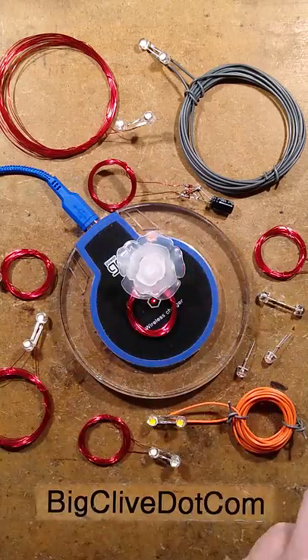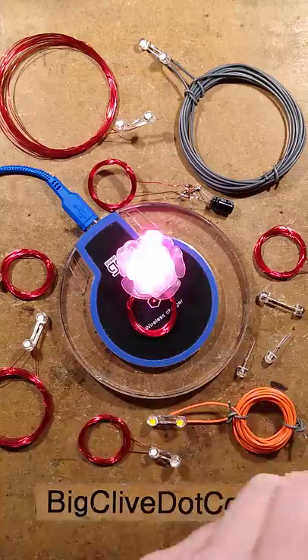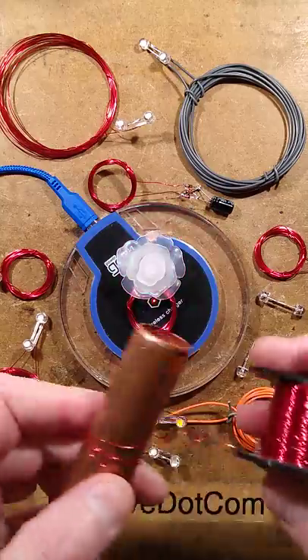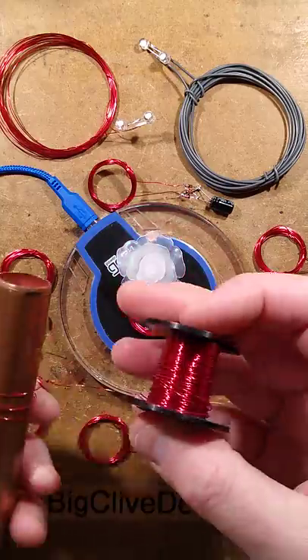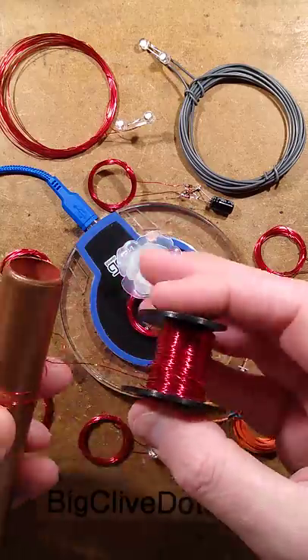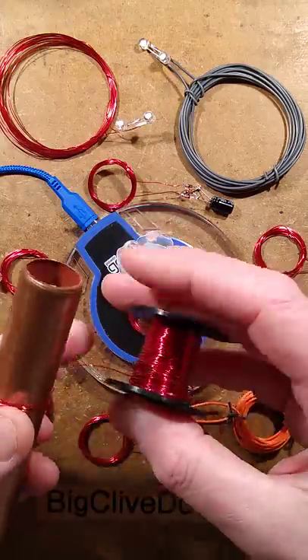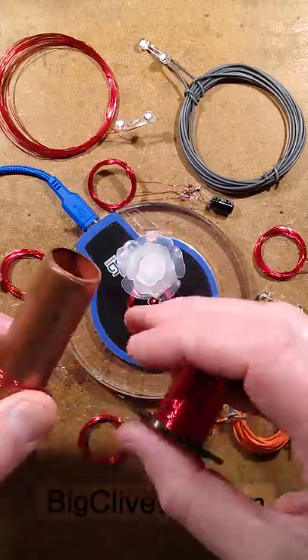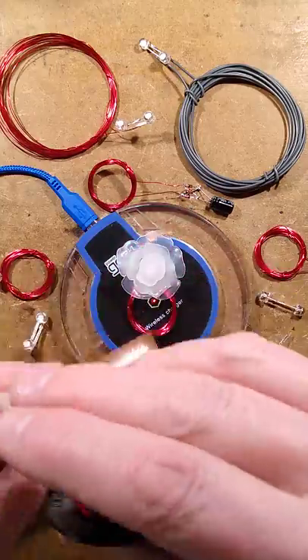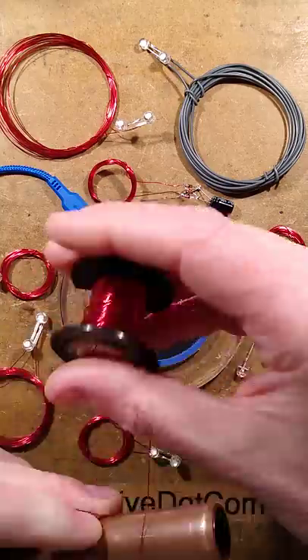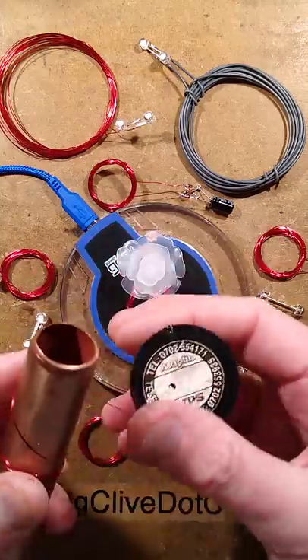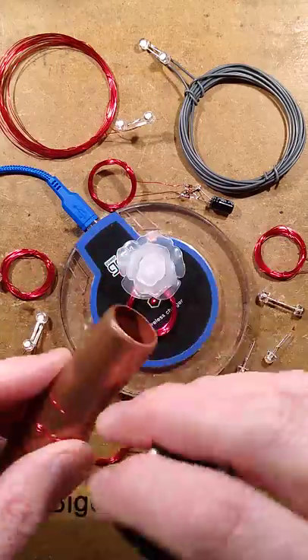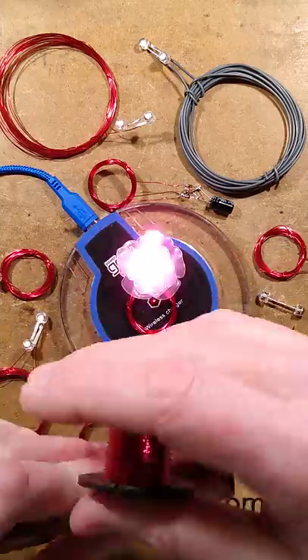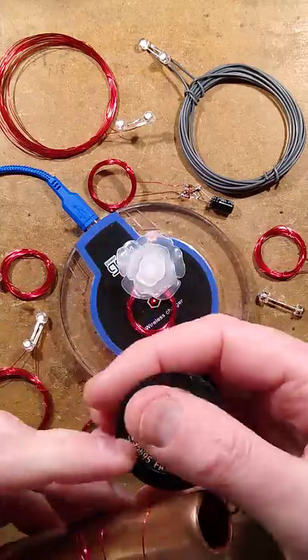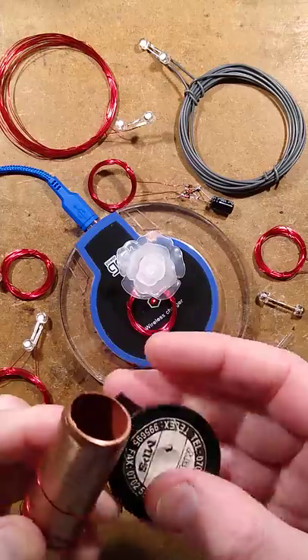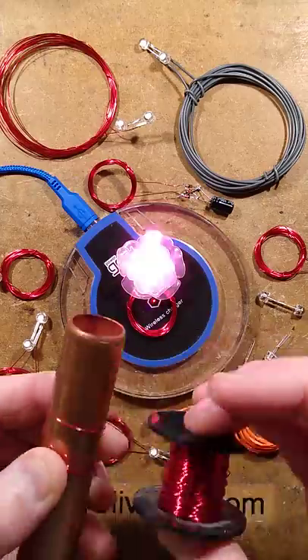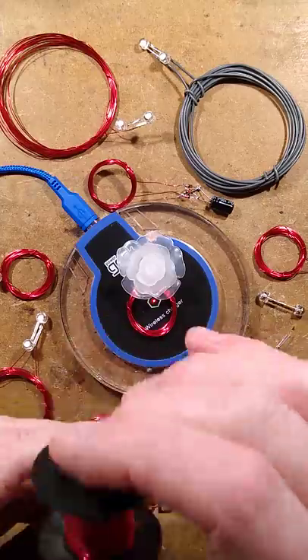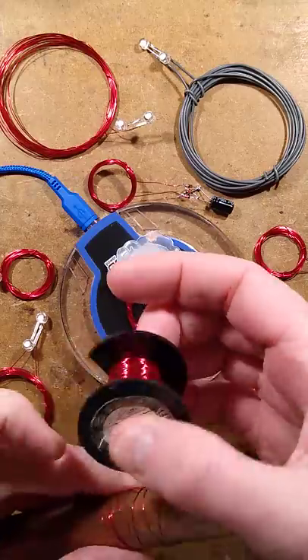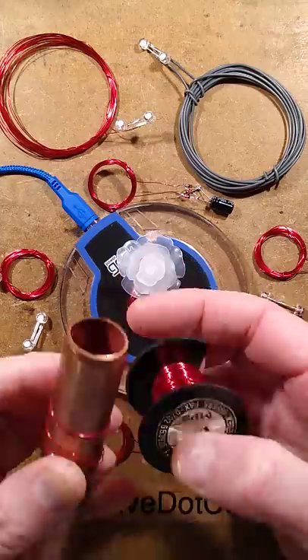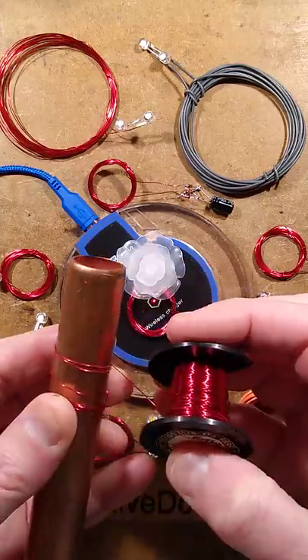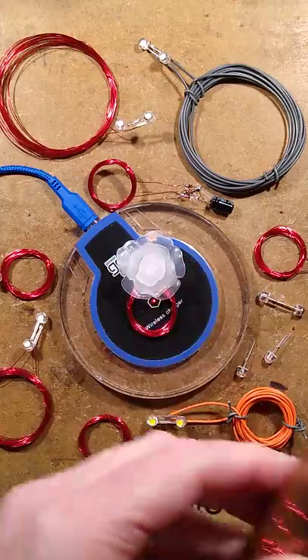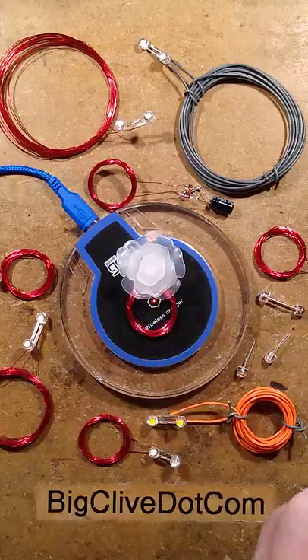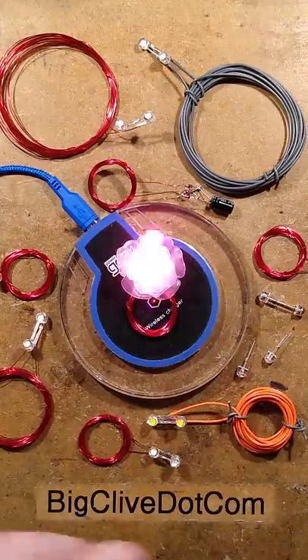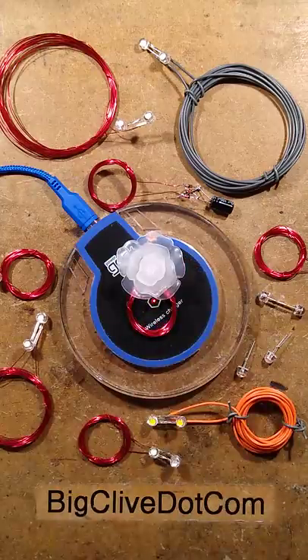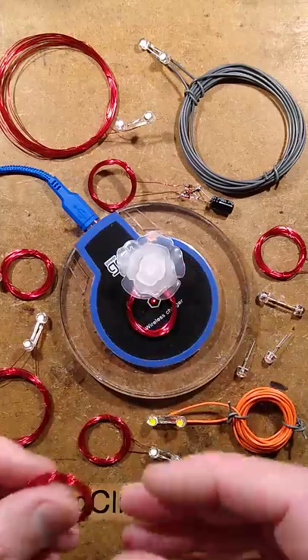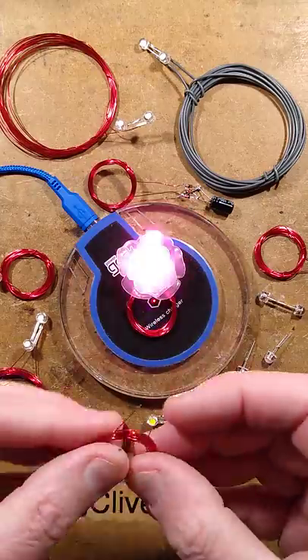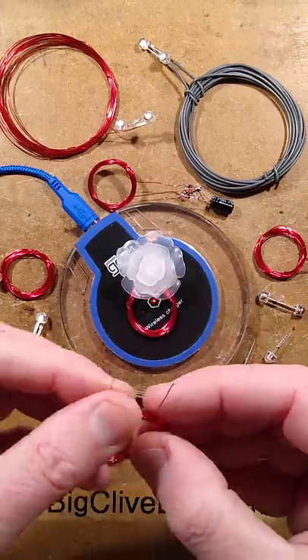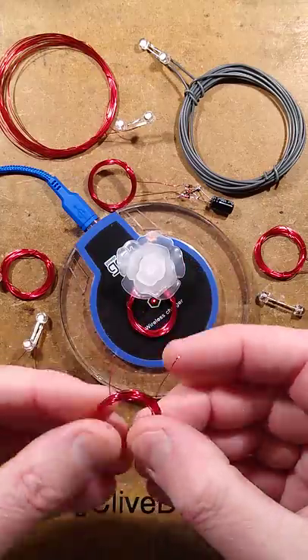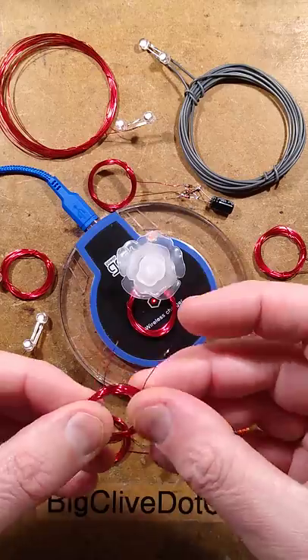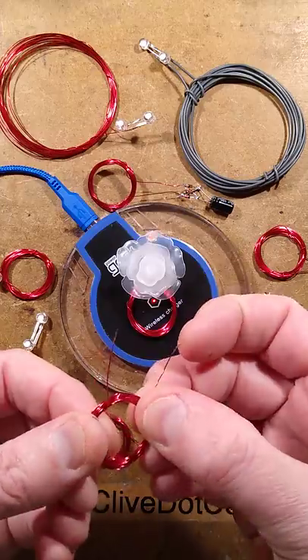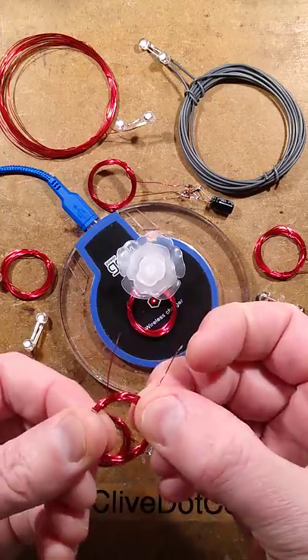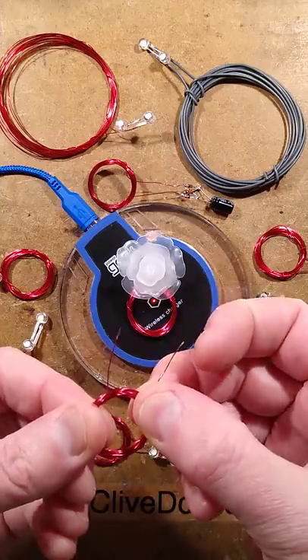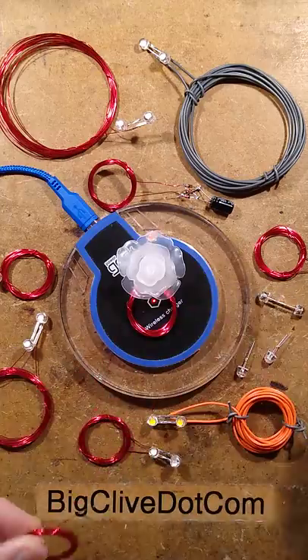Take some insulated wire and wrap 20 turns around a cylindrical former of approximately 1 inch or 25mm in diameter. Once you've wound your coil, slip it off and secure it against unravelling.